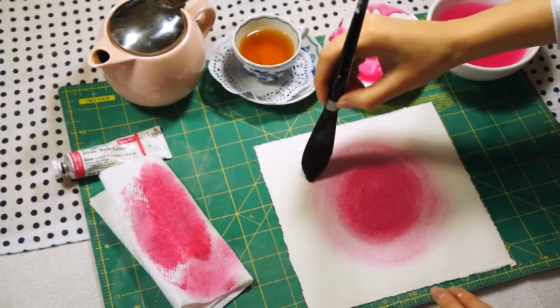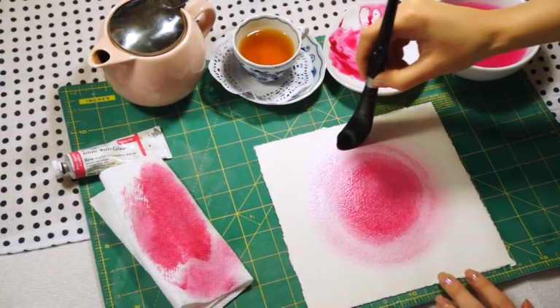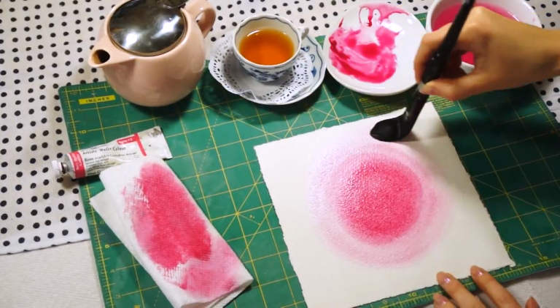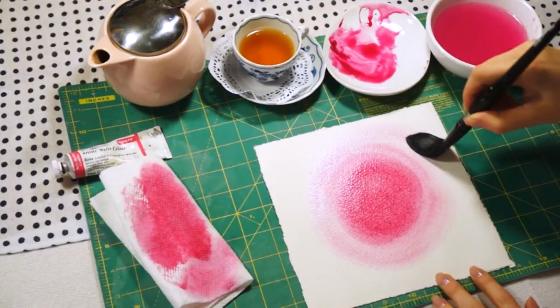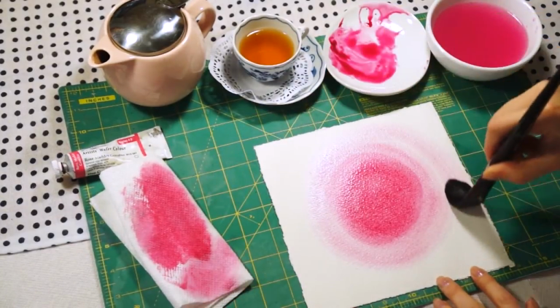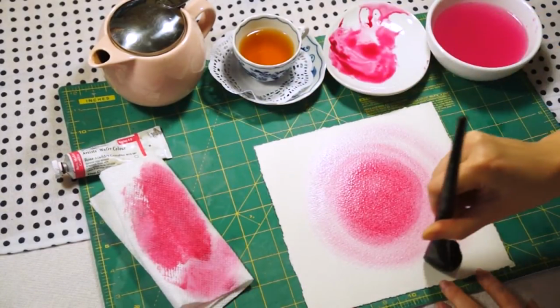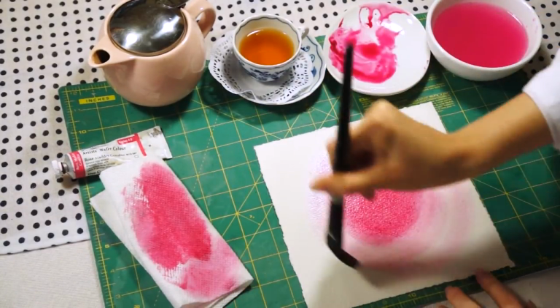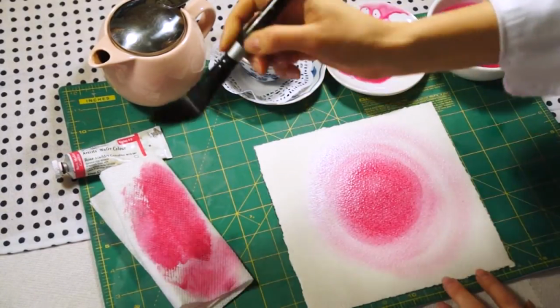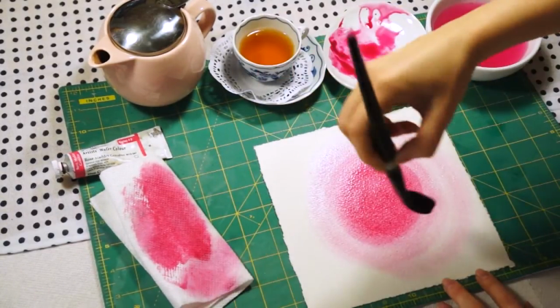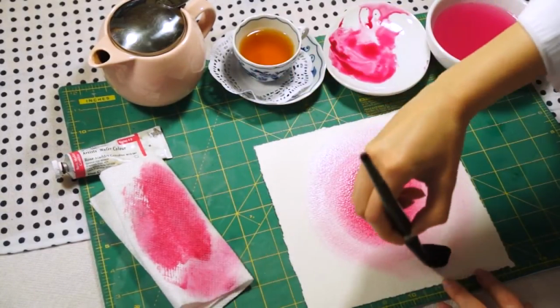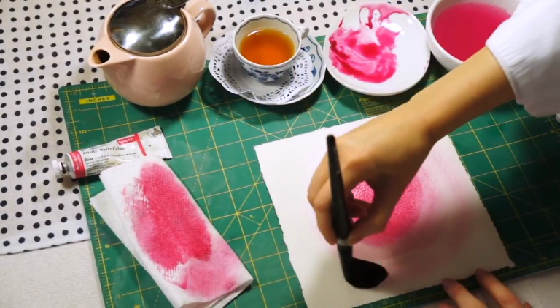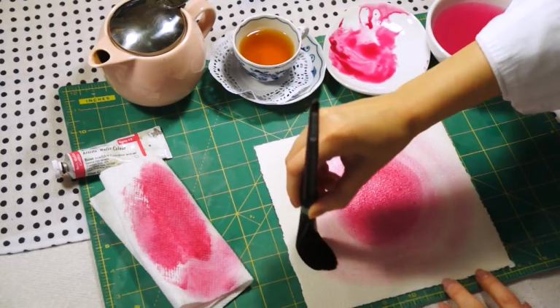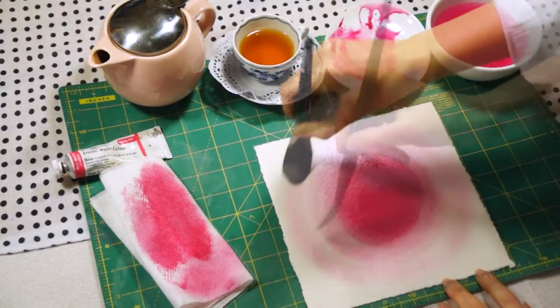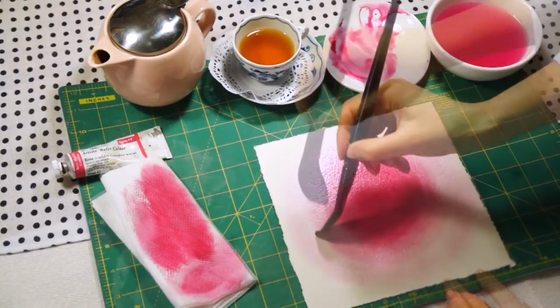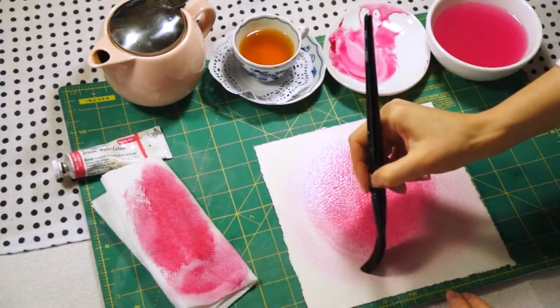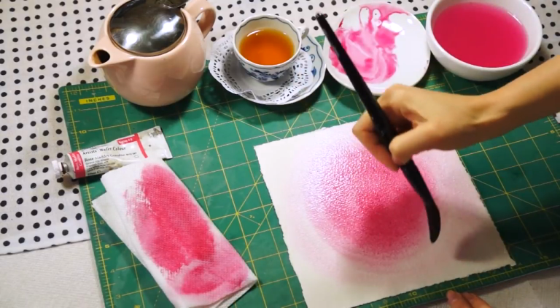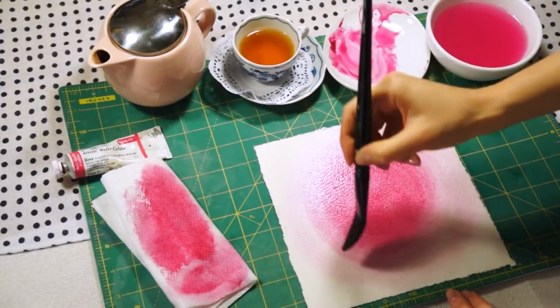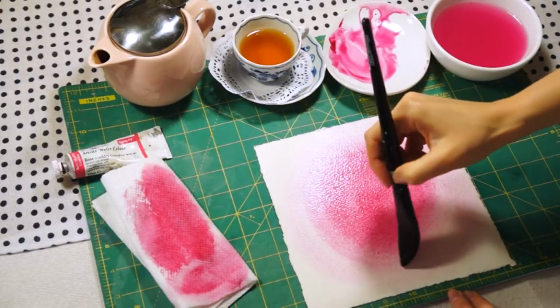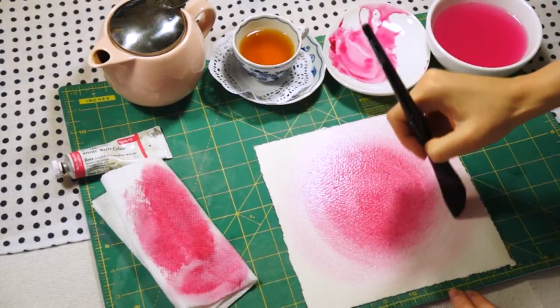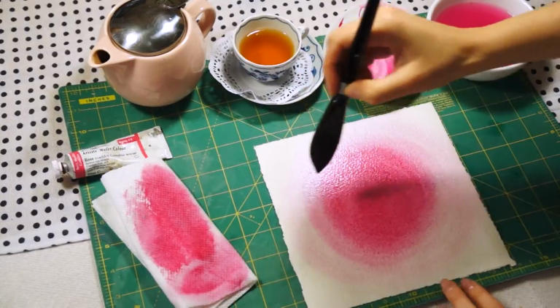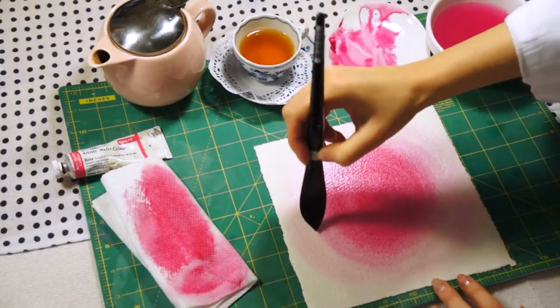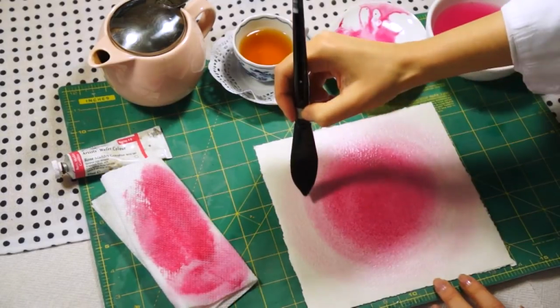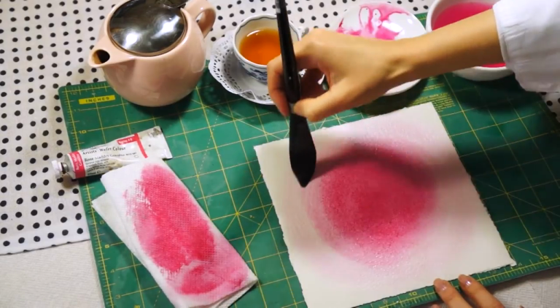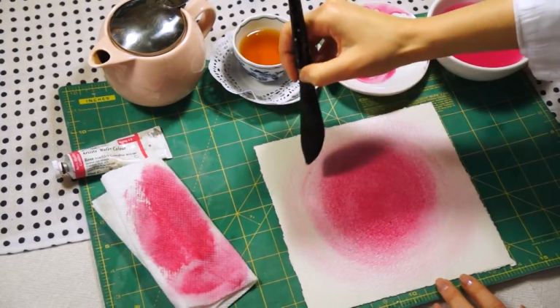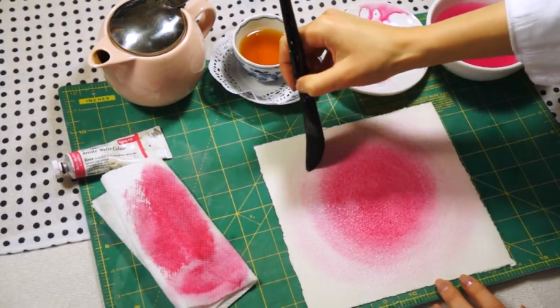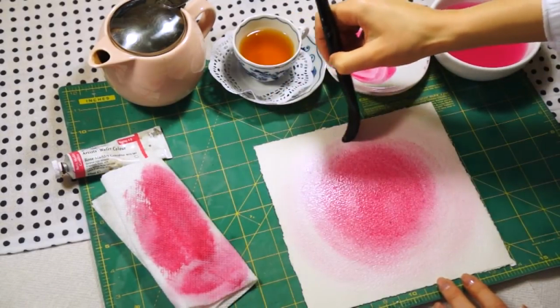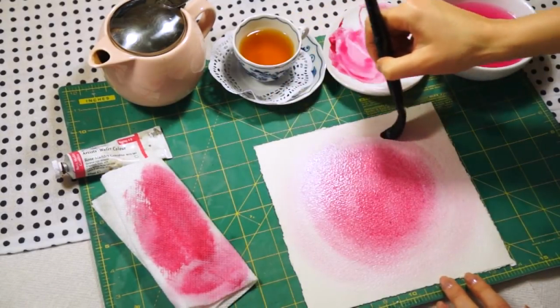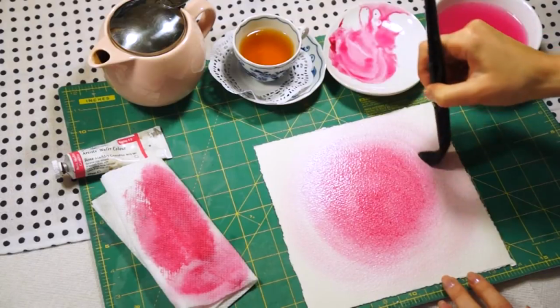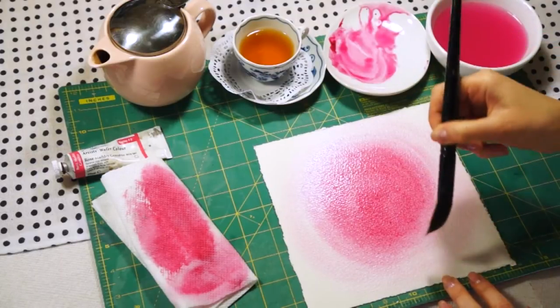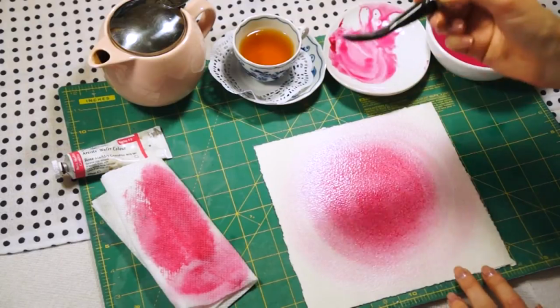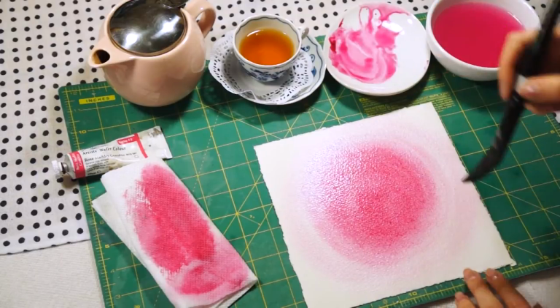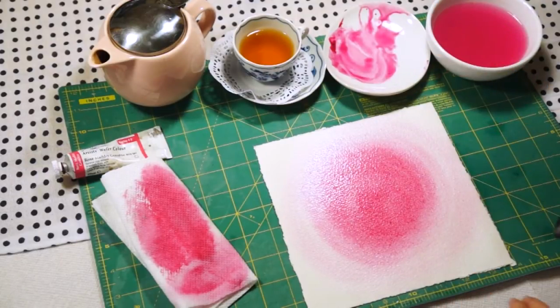Keep in mind that when the paint dries, the color is not going to be so intense. So don't be afraid to make your painting brighter.